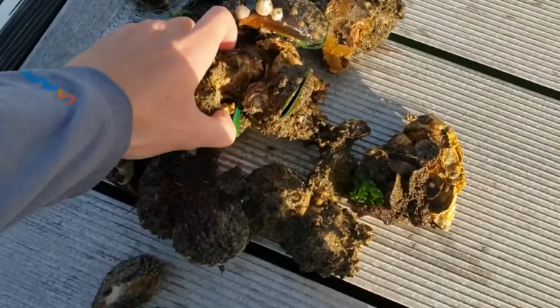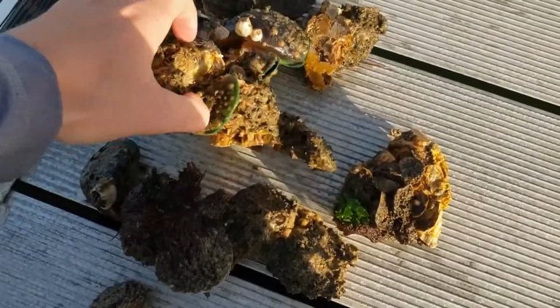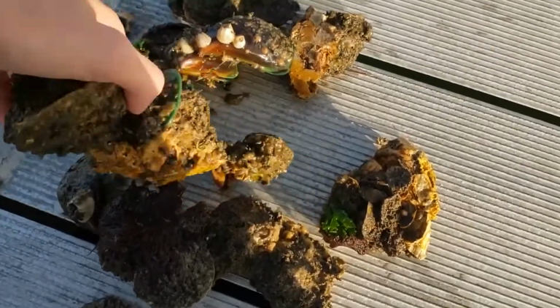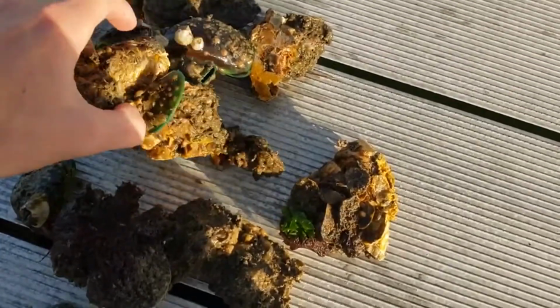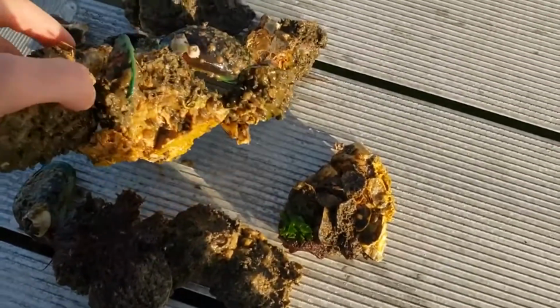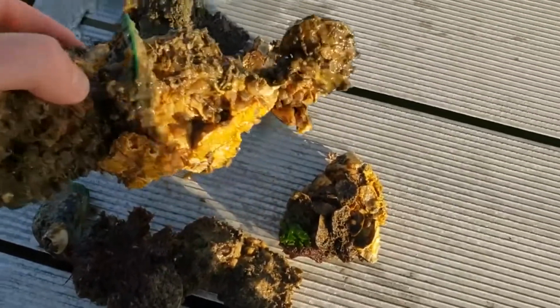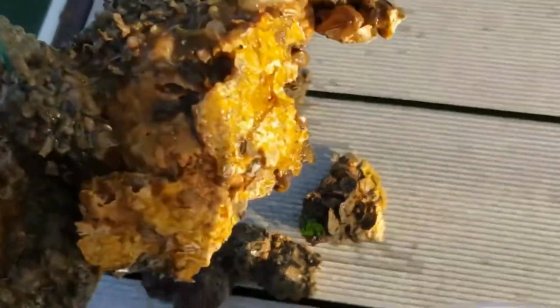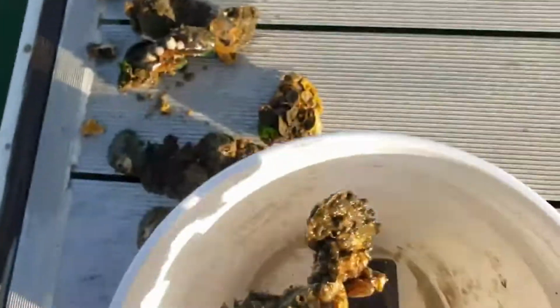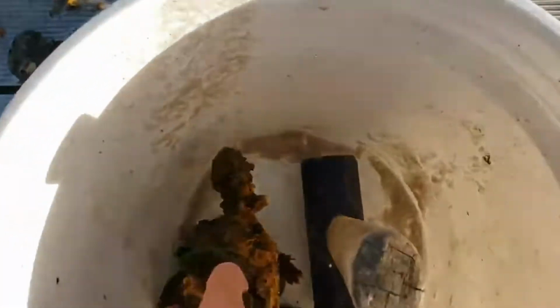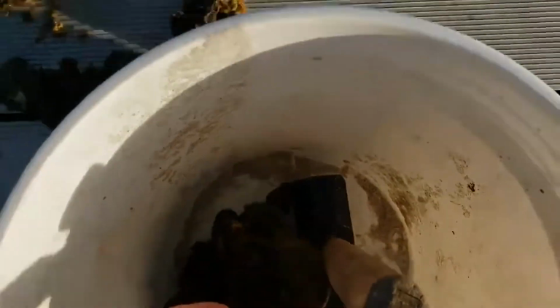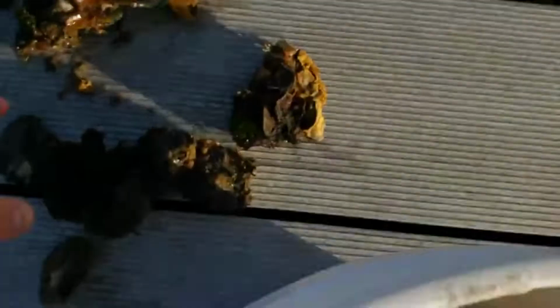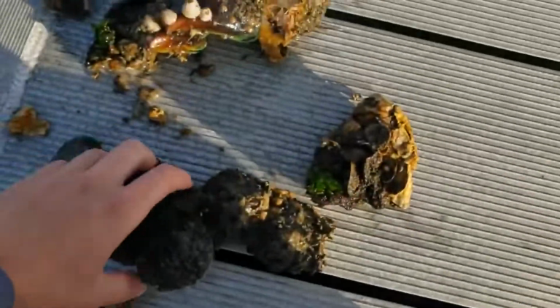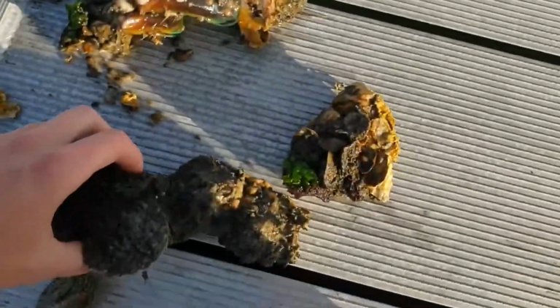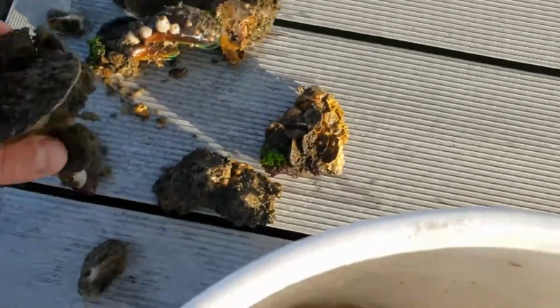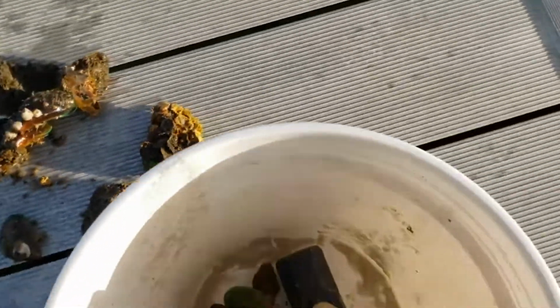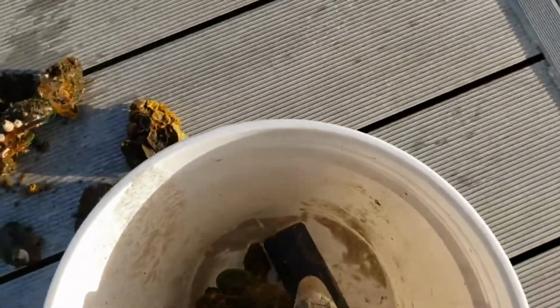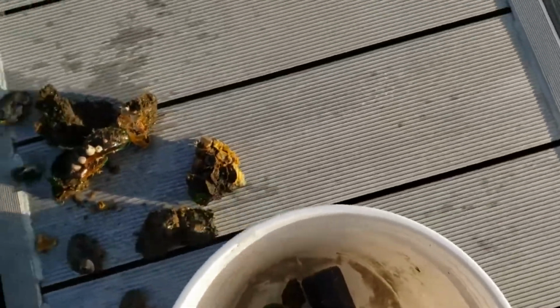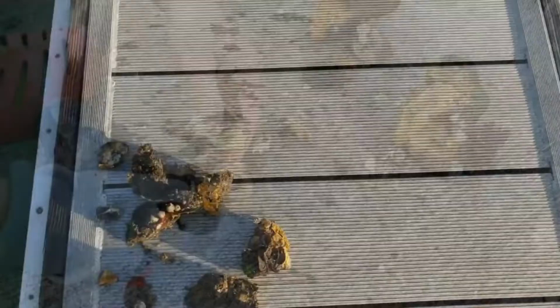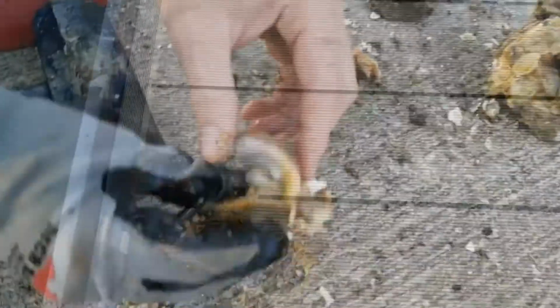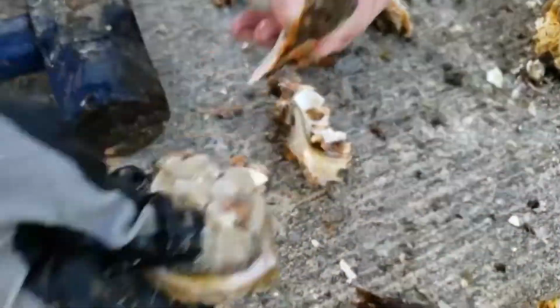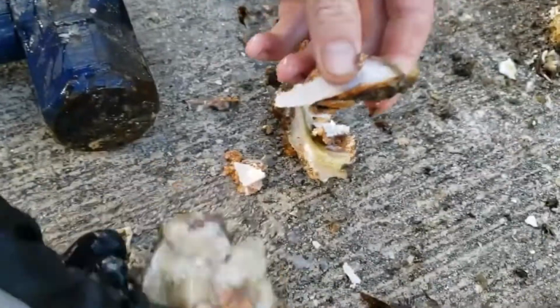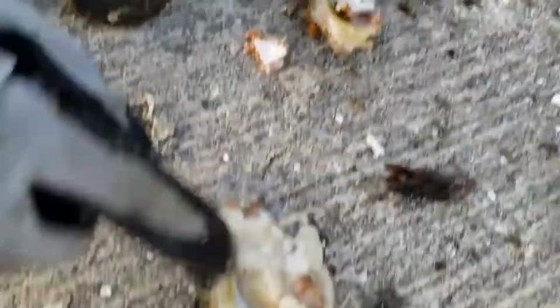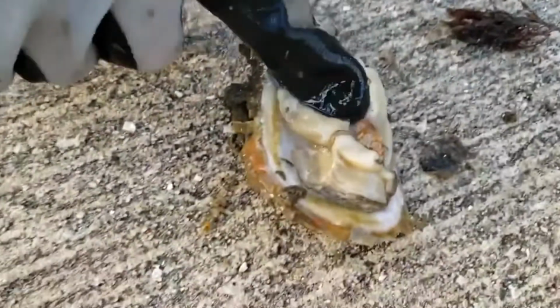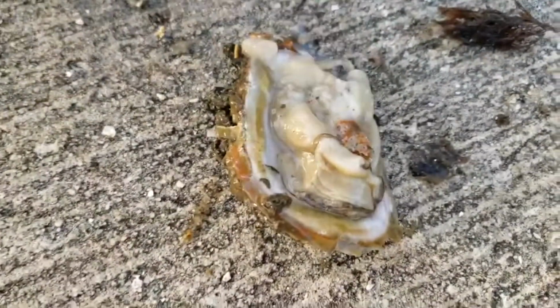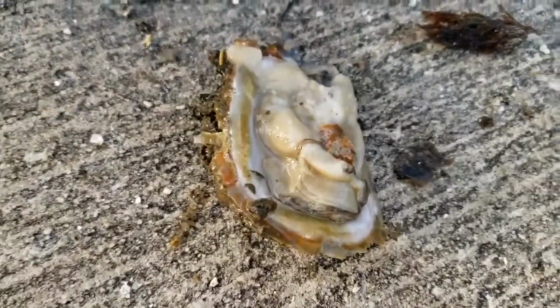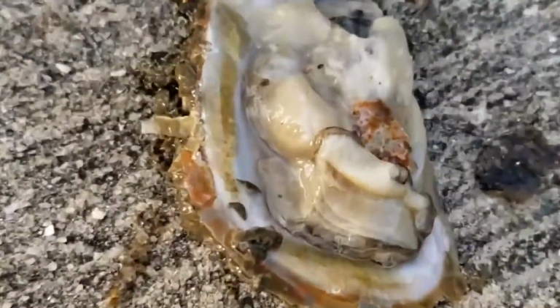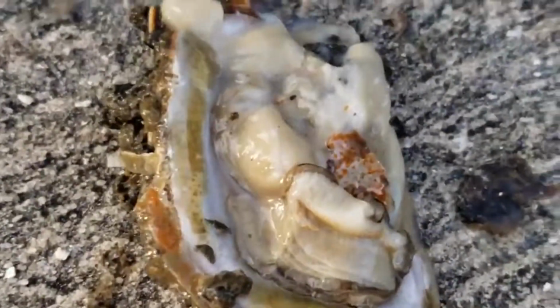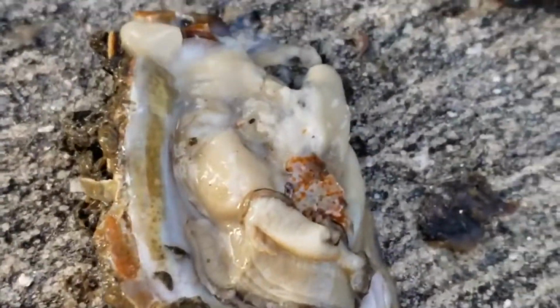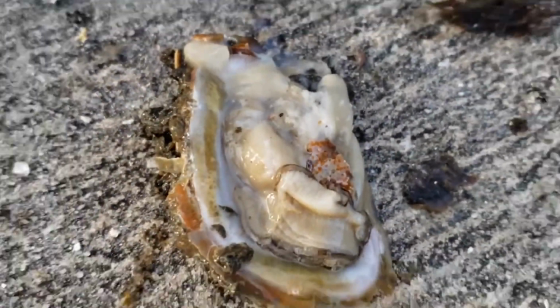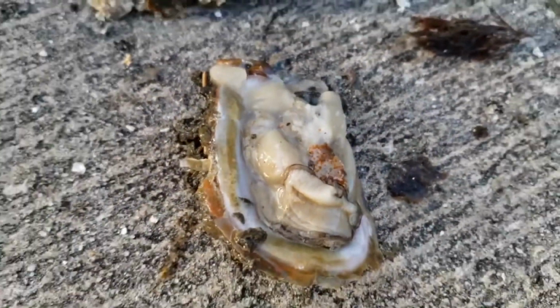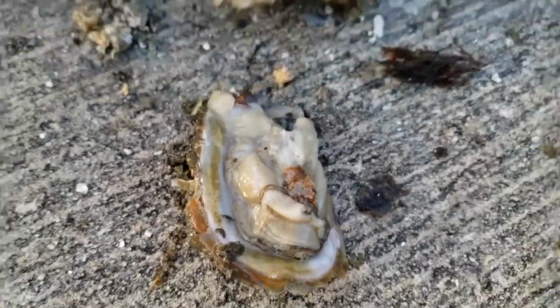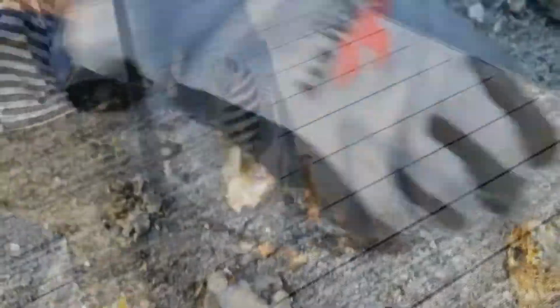Handling these is a very delicate operation — they're very sharp. Really Kyle should be doing this because he's got the glove. That's the good stuff right there. This will be our bait.